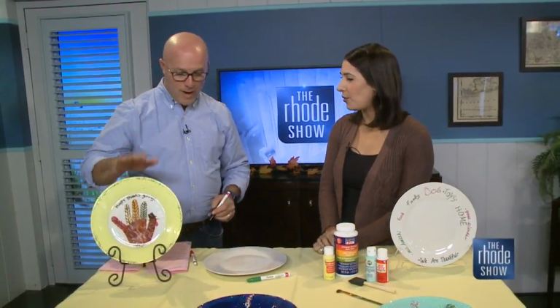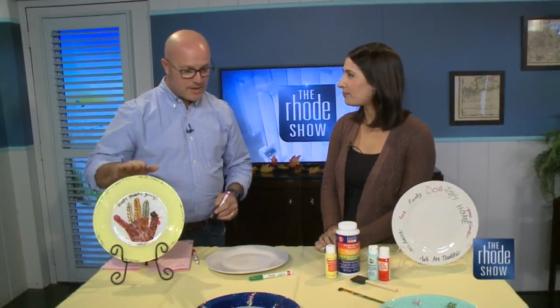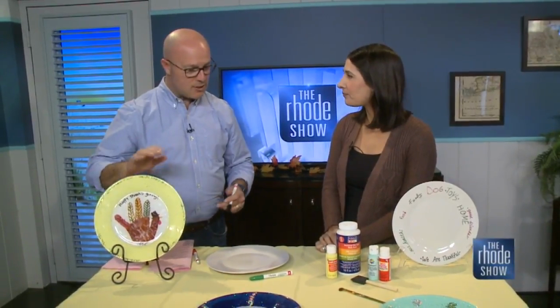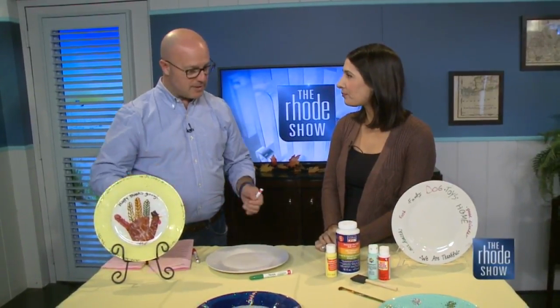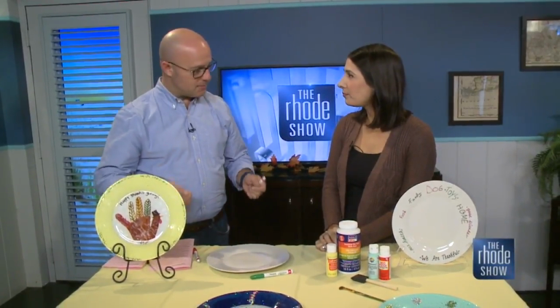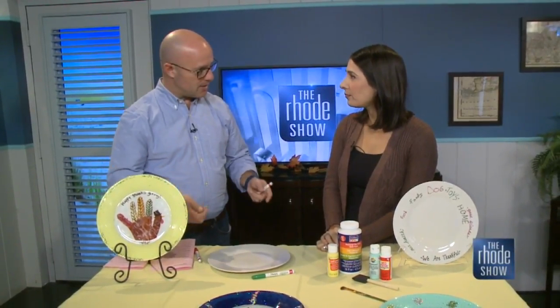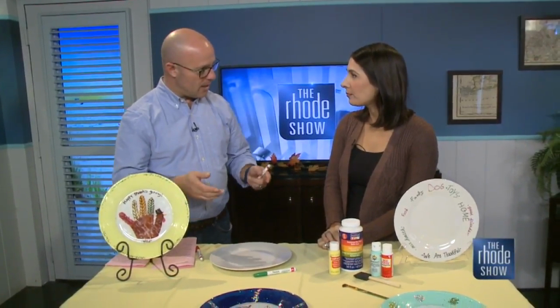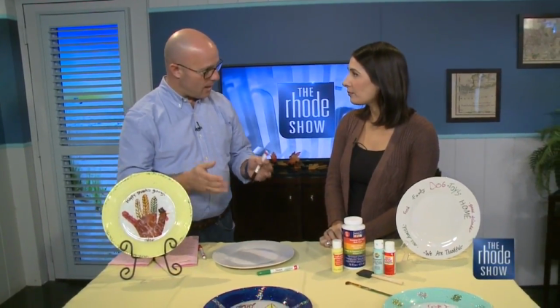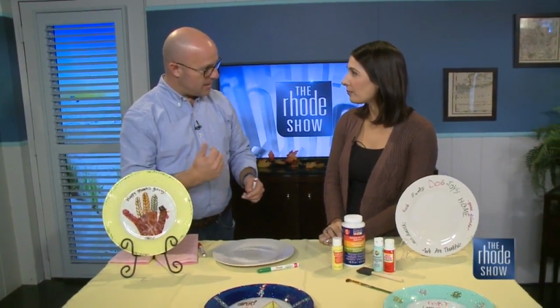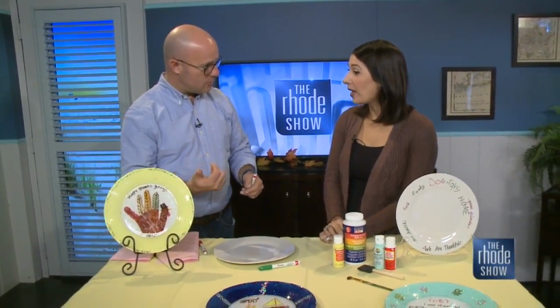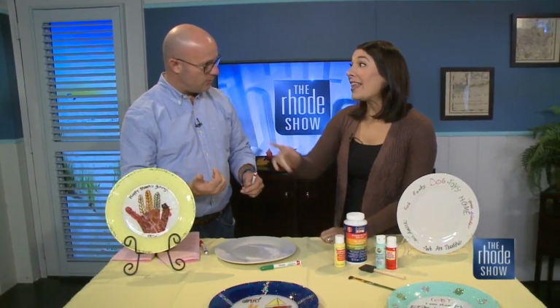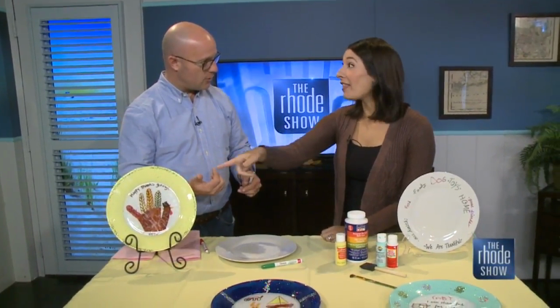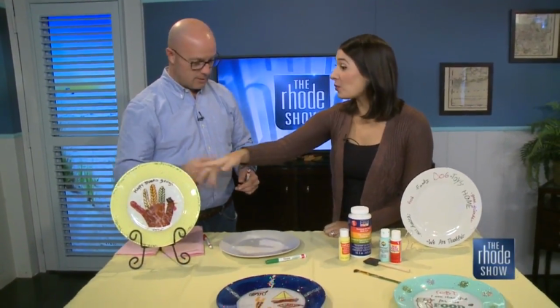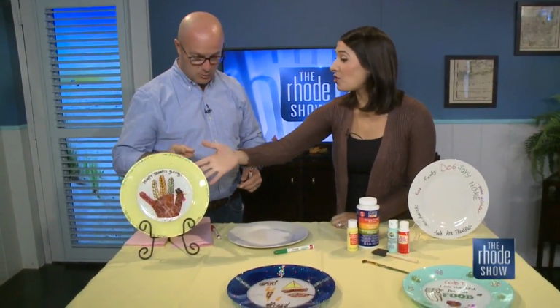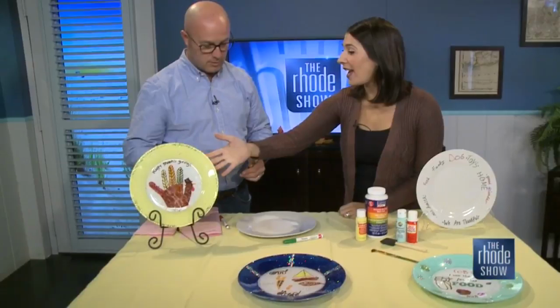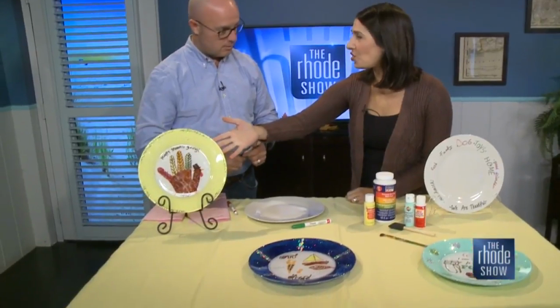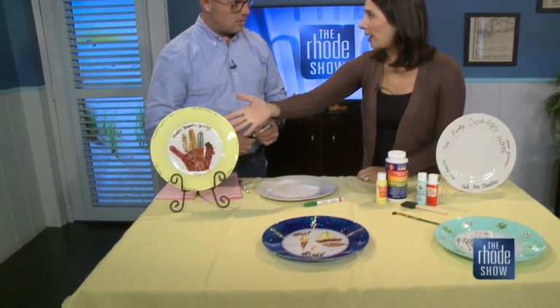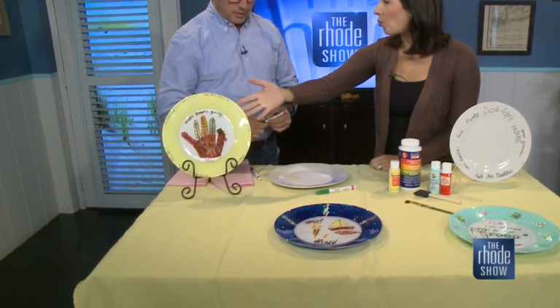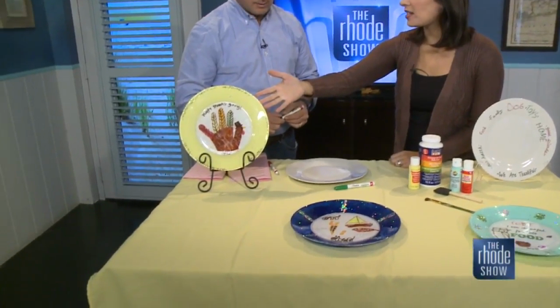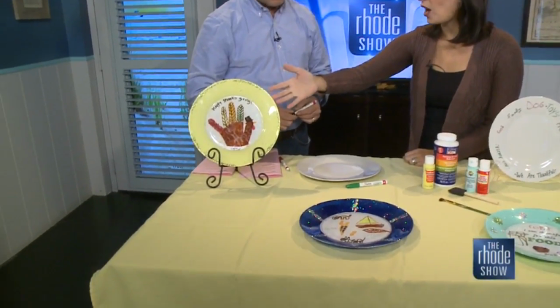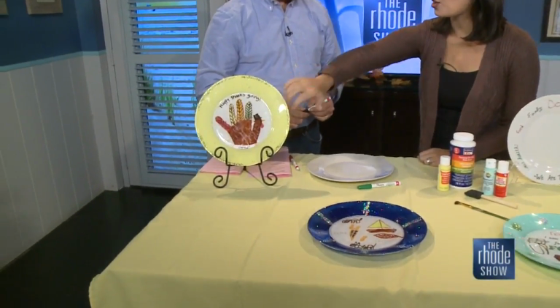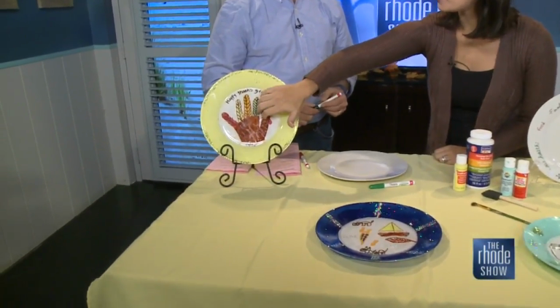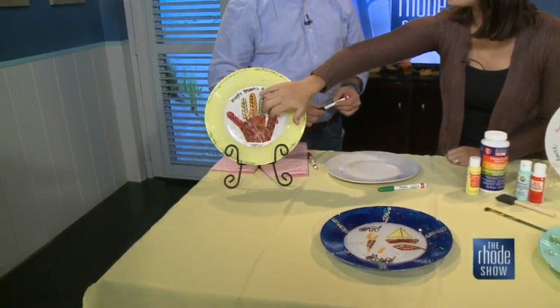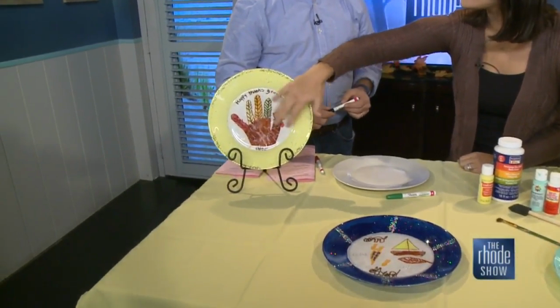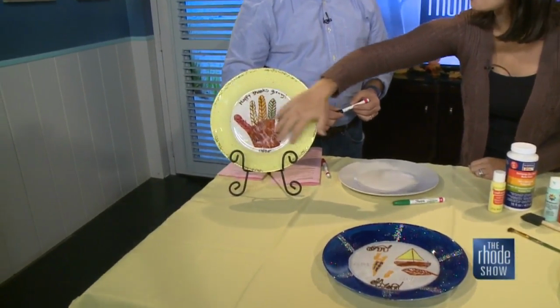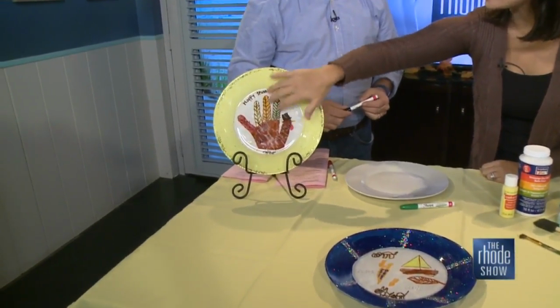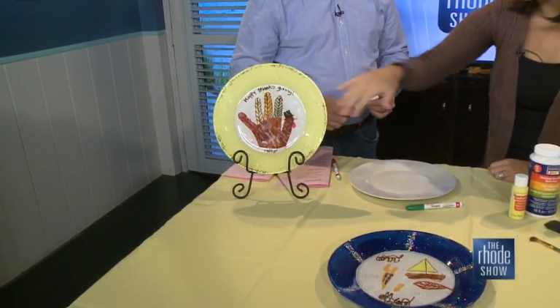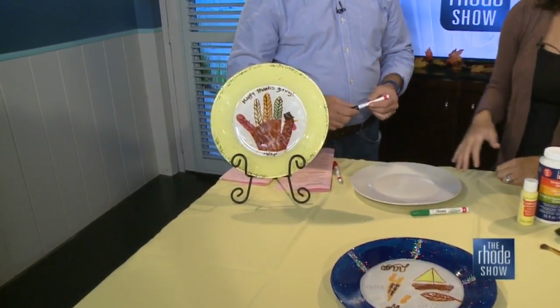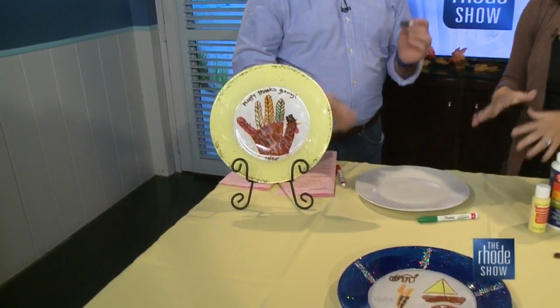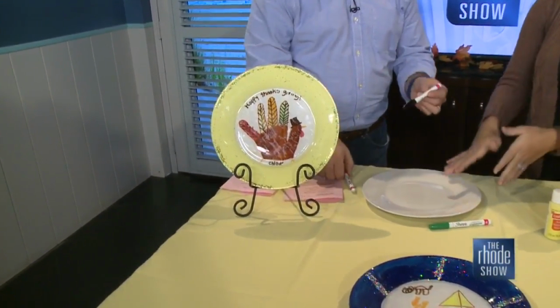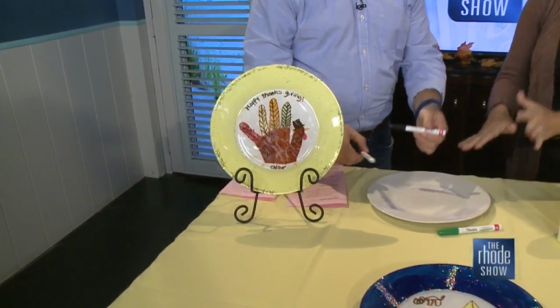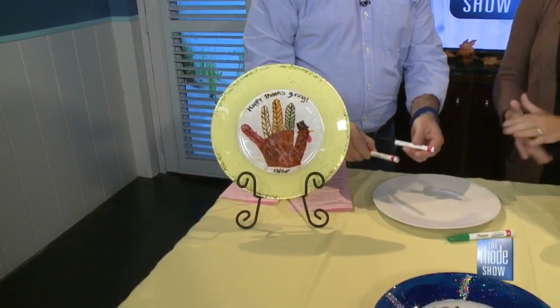So when everything's done, do you have to put this in the oven? Not this one. This one just has to dry. So once it's dry, you're clean to eat off it. It's nice and clear. Now, the second way — we have these Sharpie markers here.